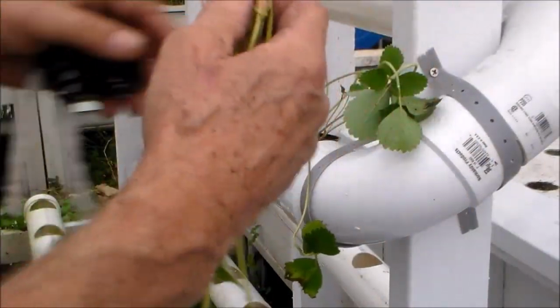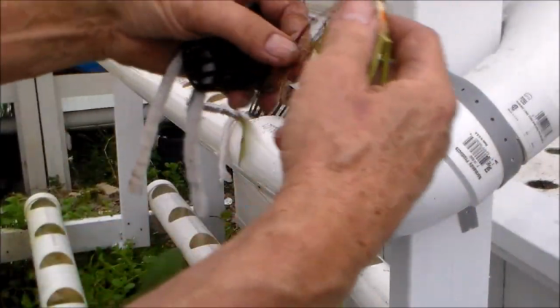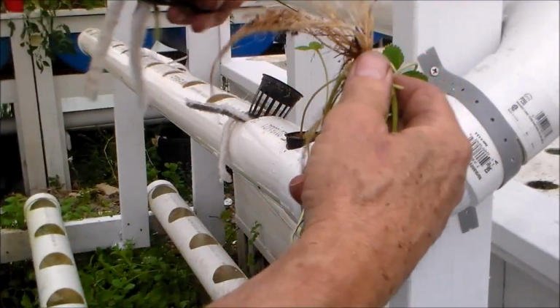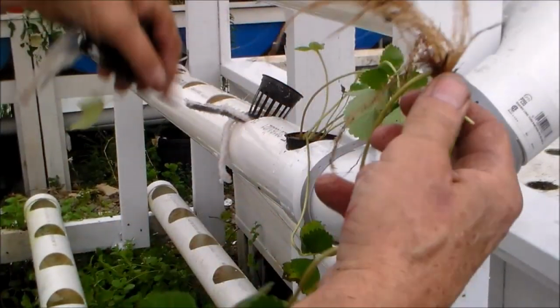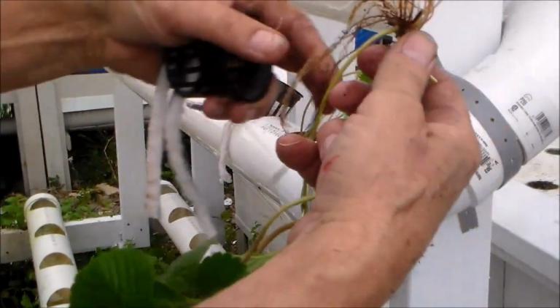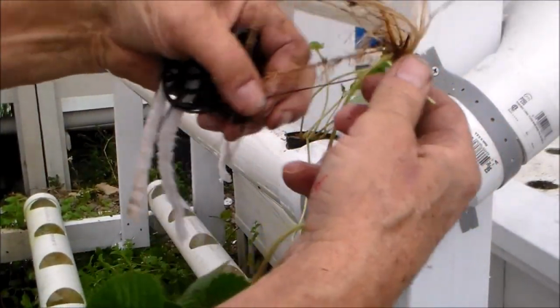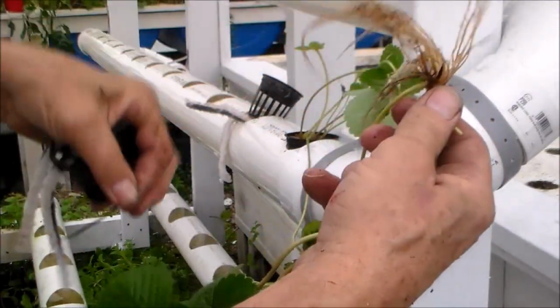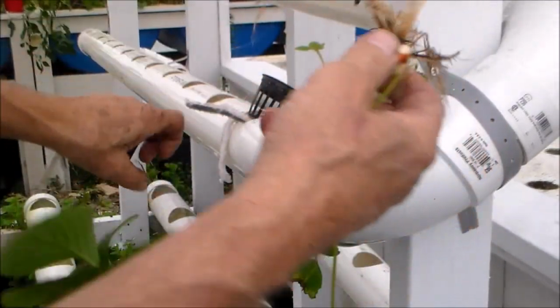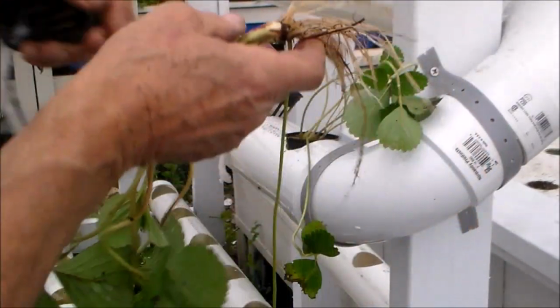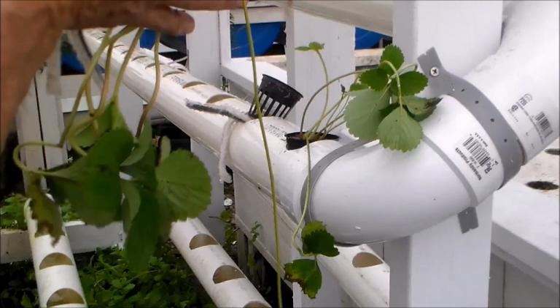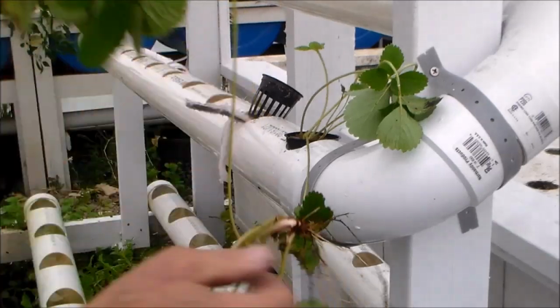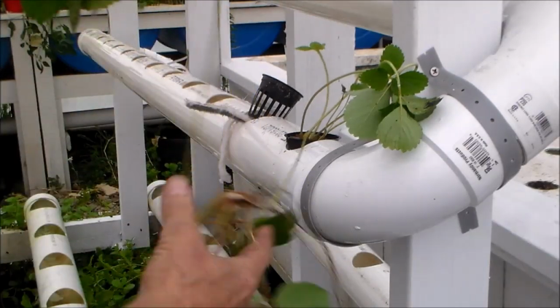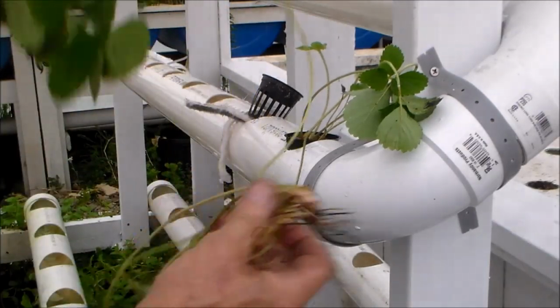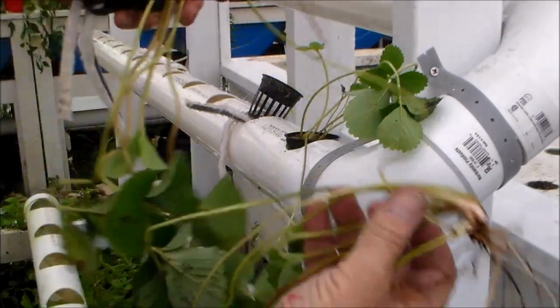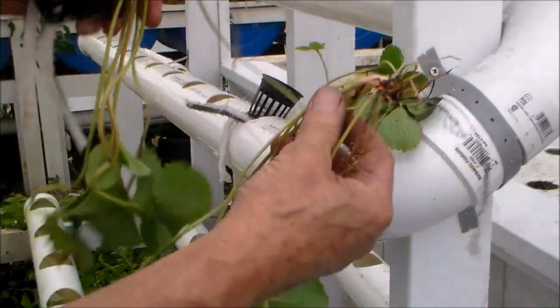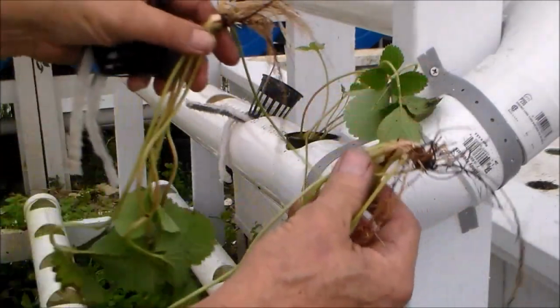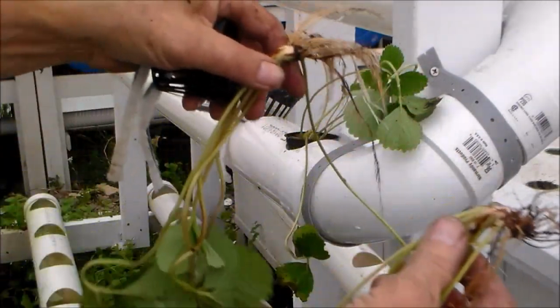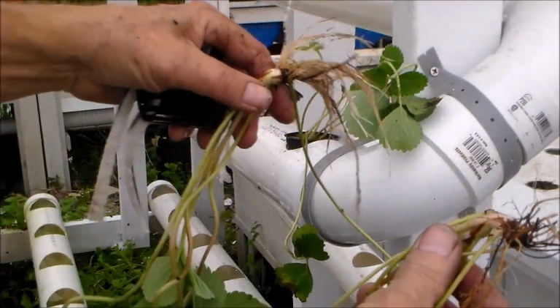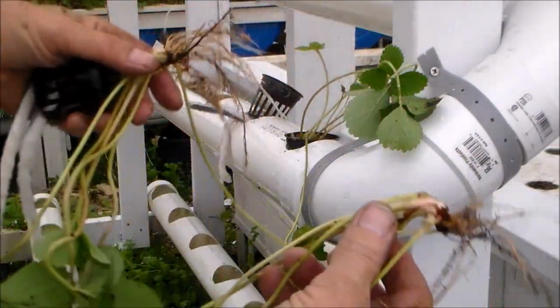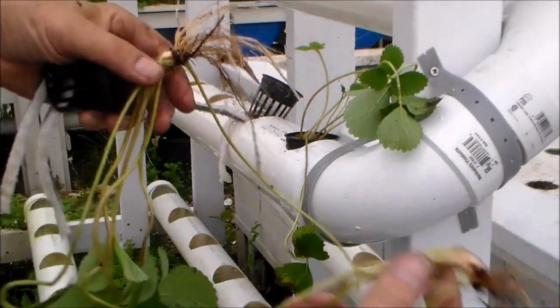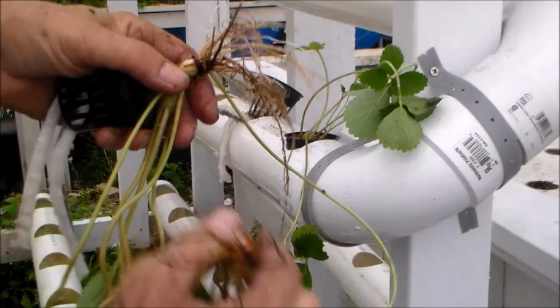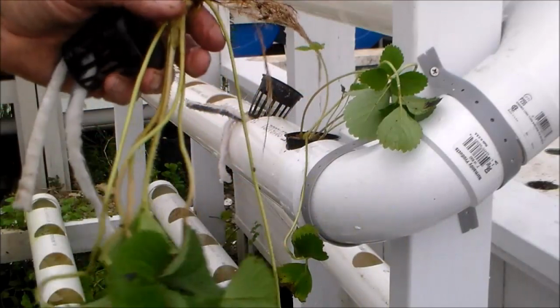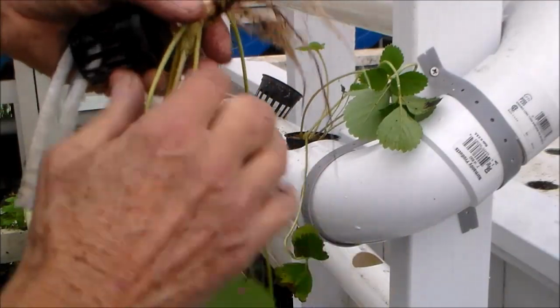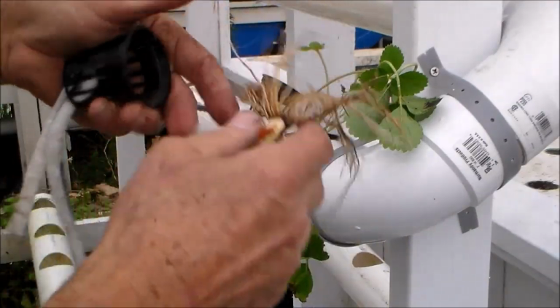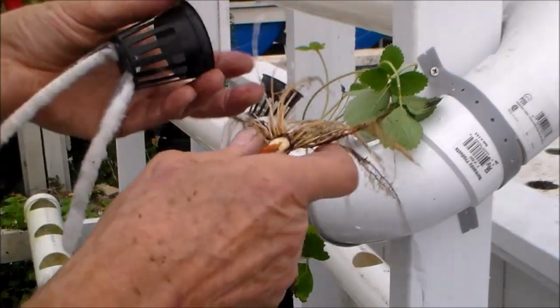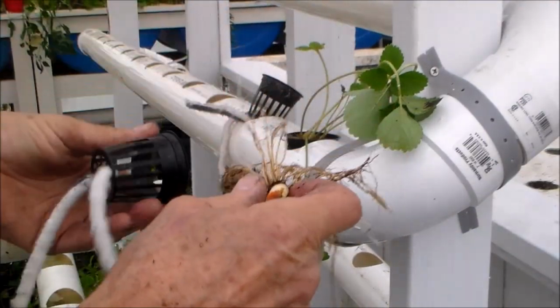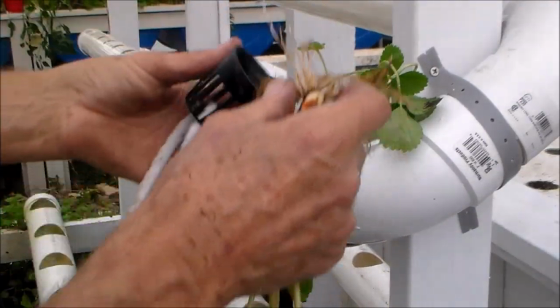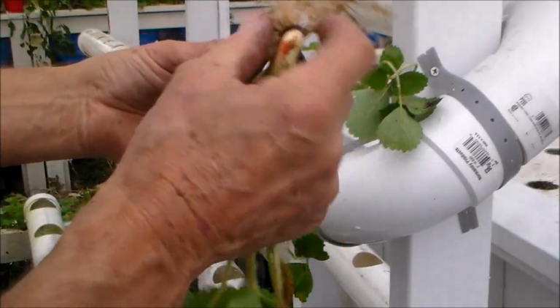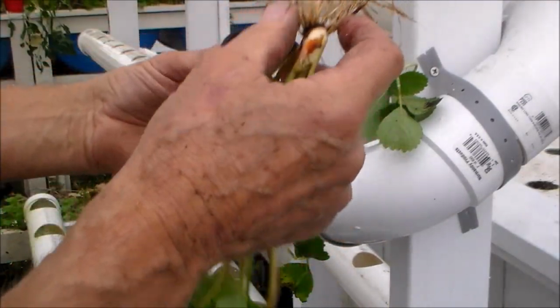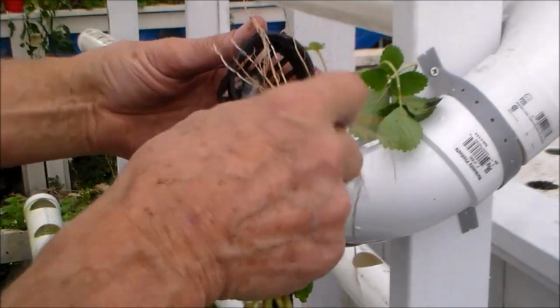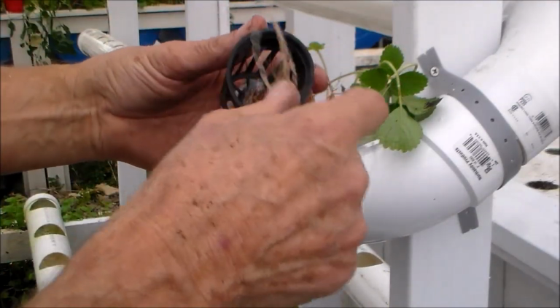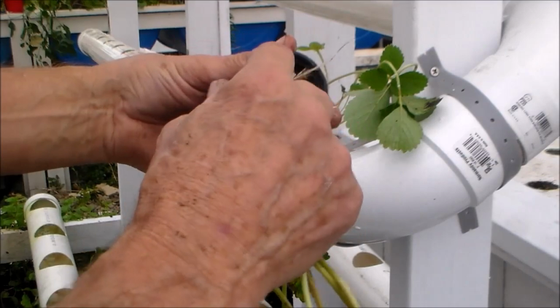You can see here they're still connected by a runner, and I'm going to leave them connected just because they're going to be next to each other.